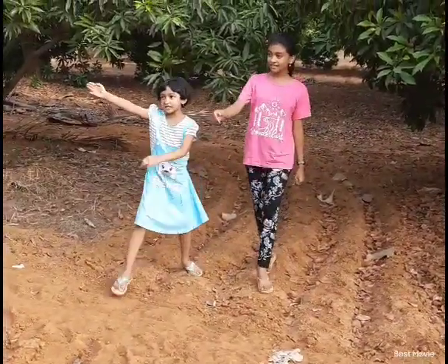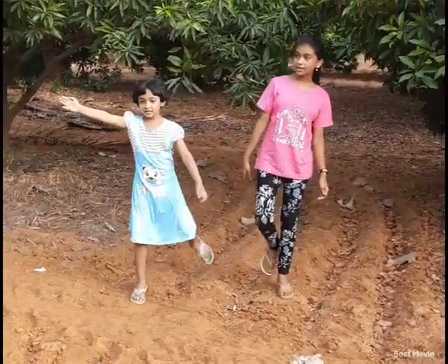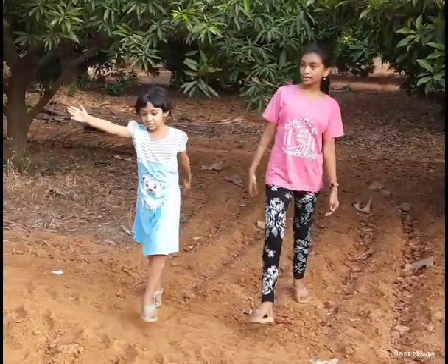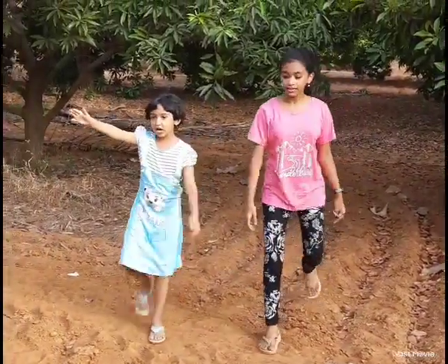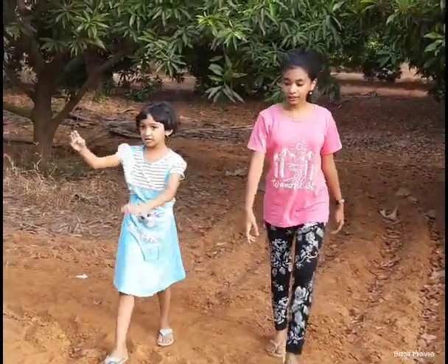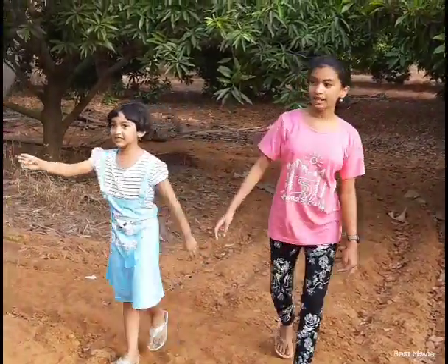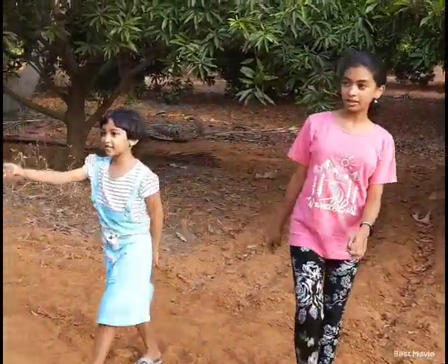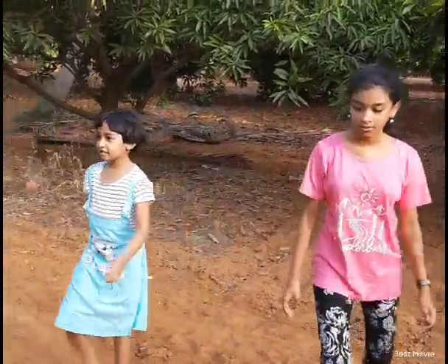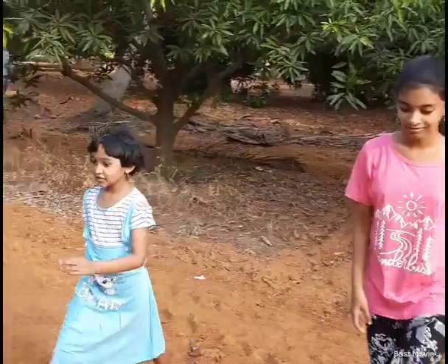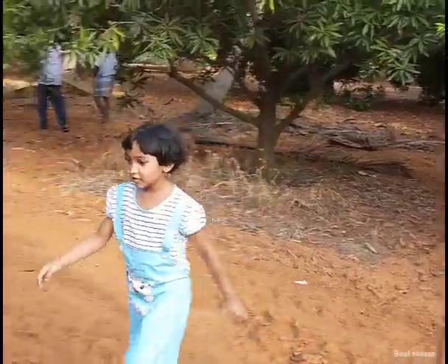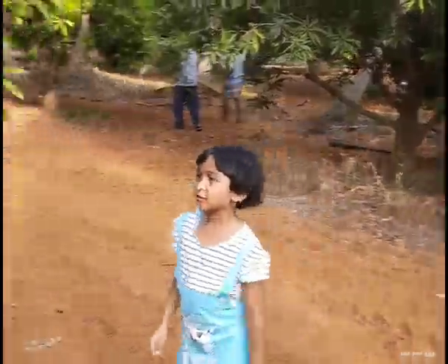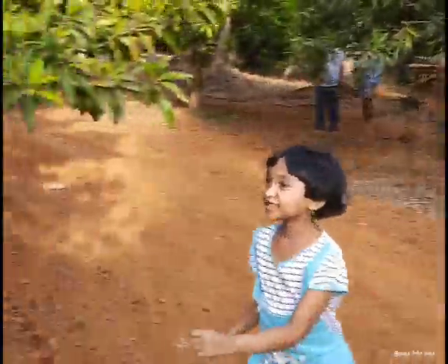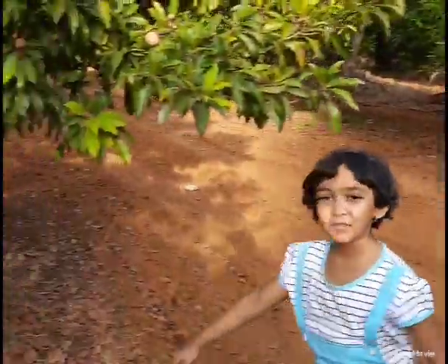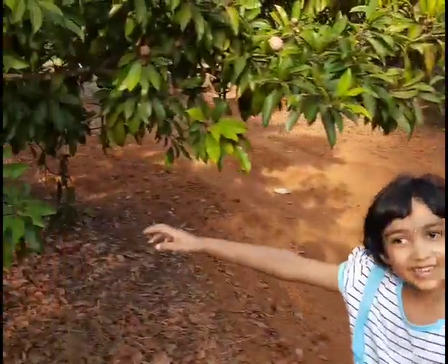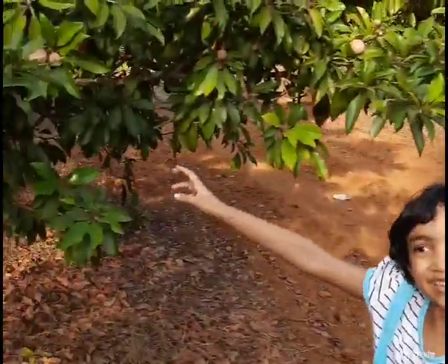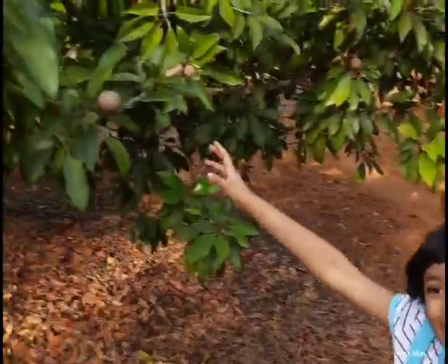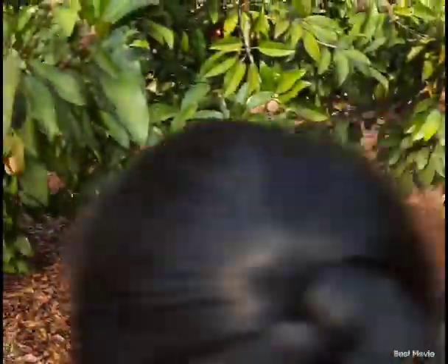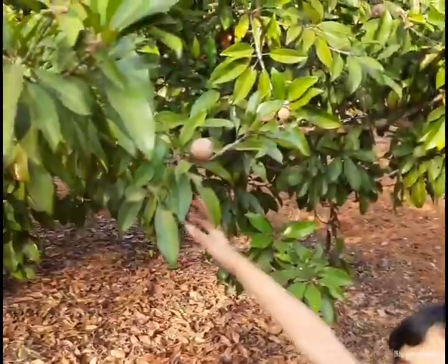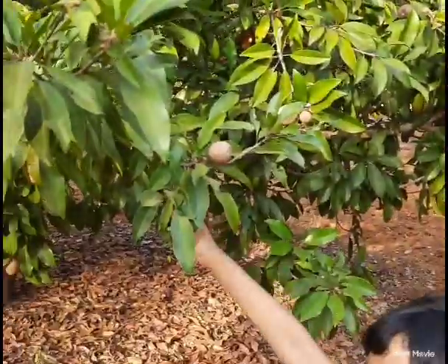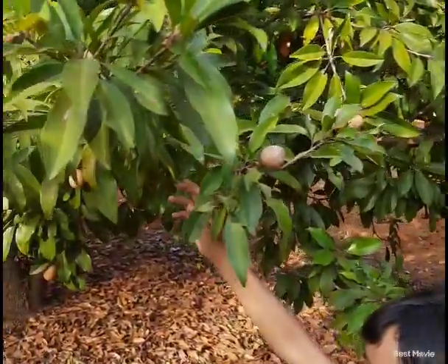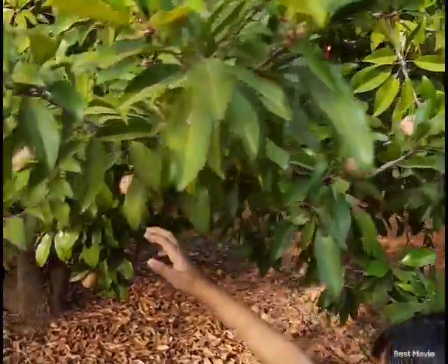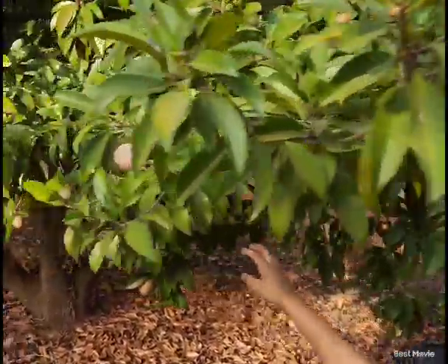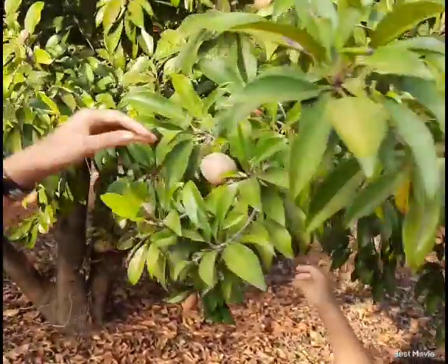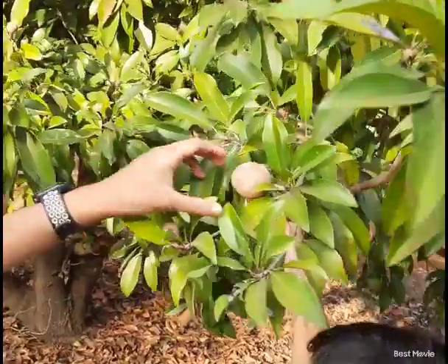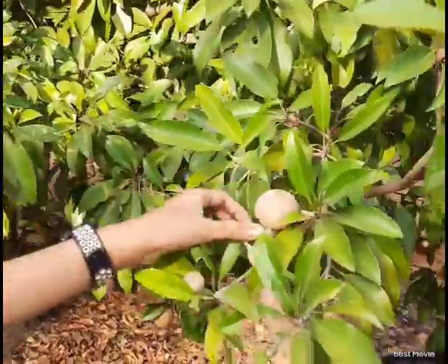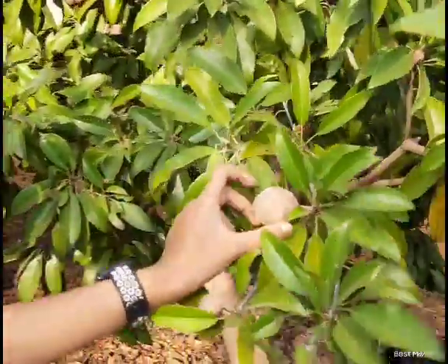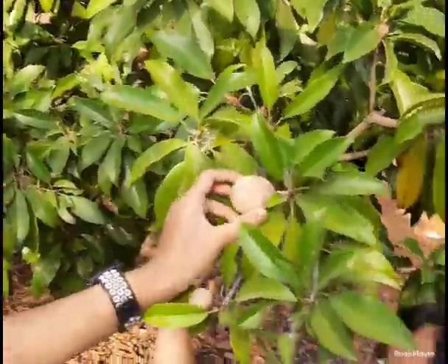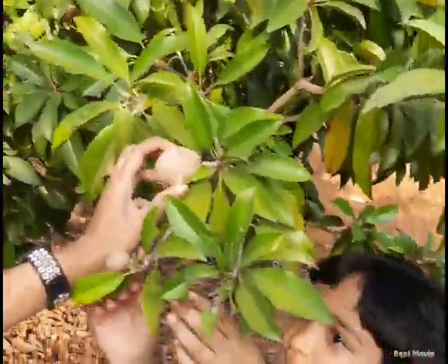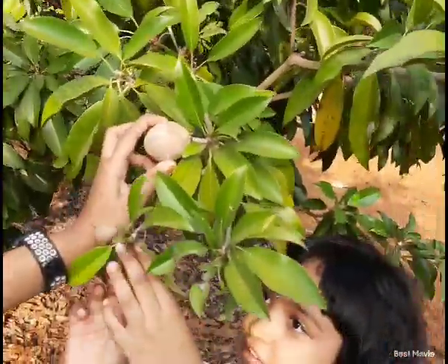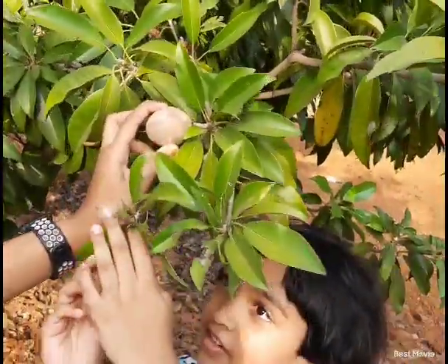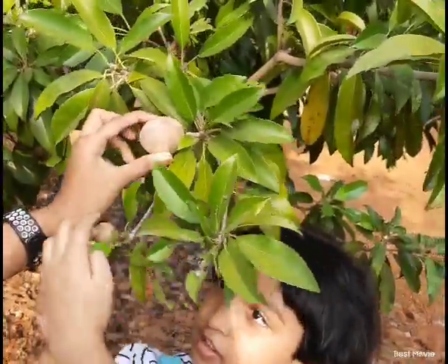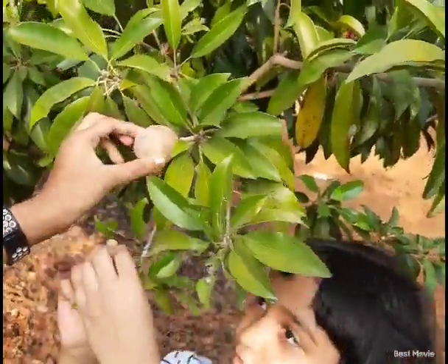There's a tree over there — let's go! Sapodilla, also known as Chikku. There are many Chikkus in this tree.